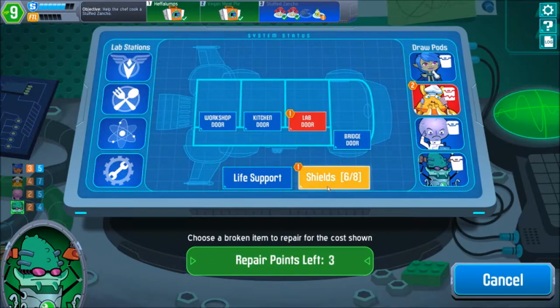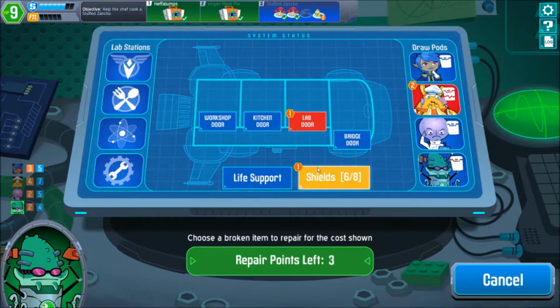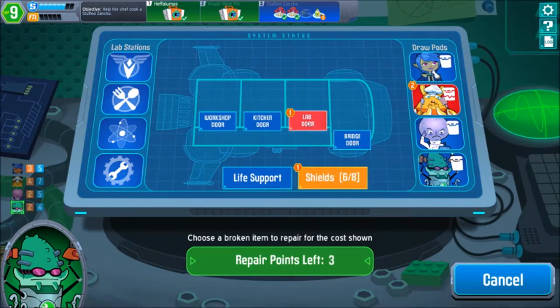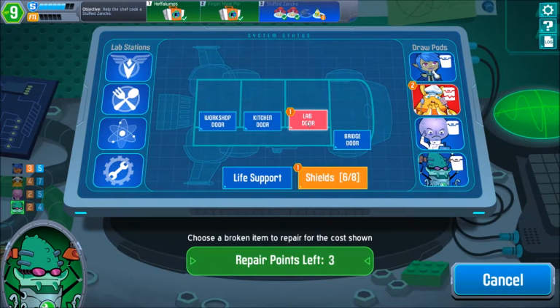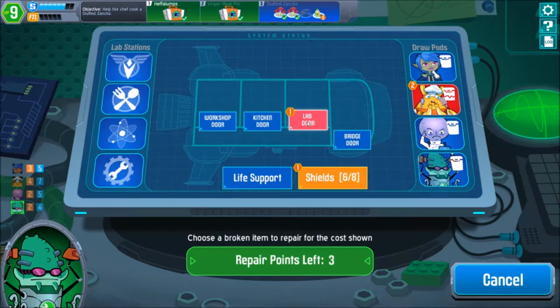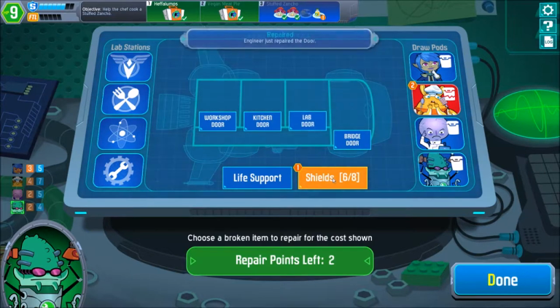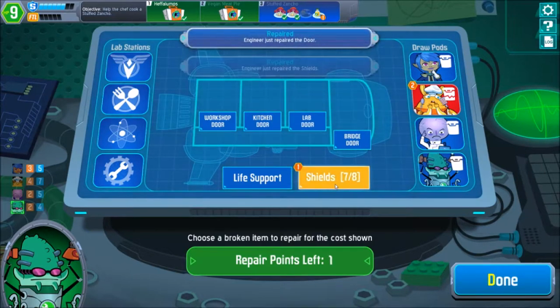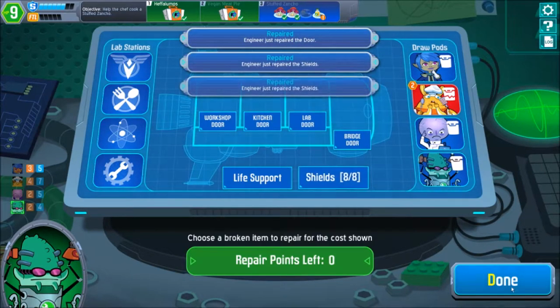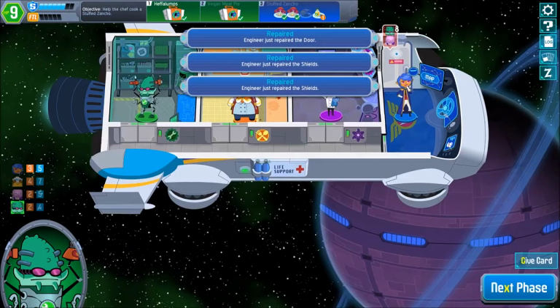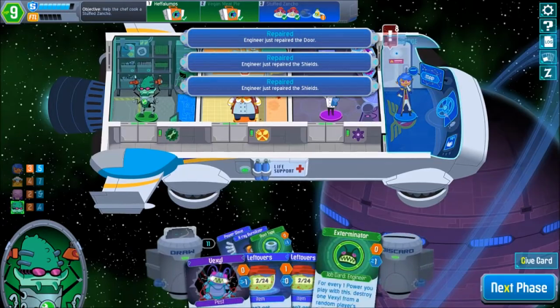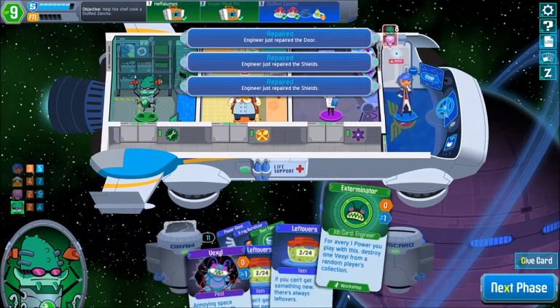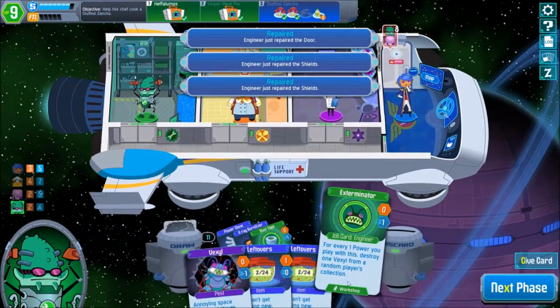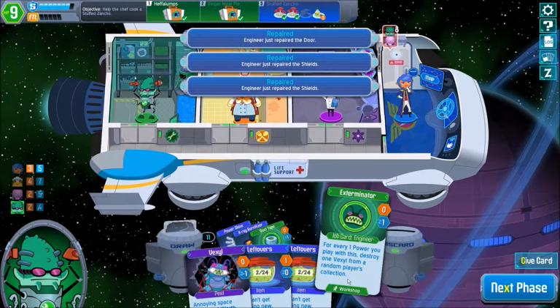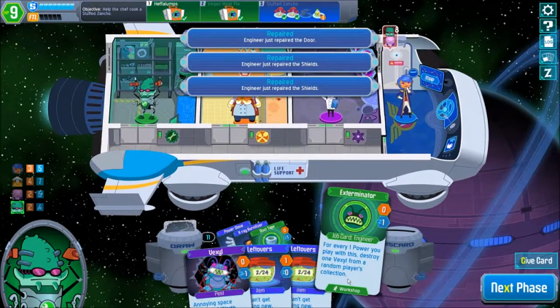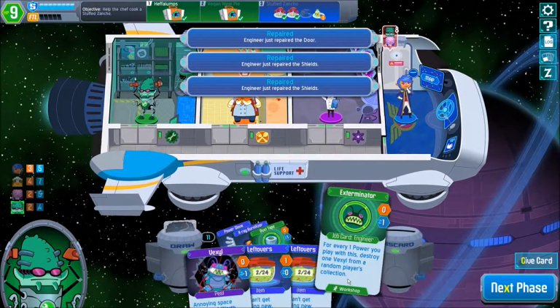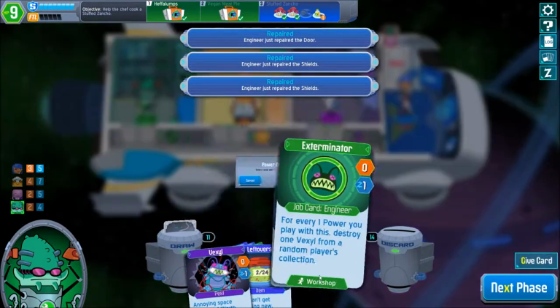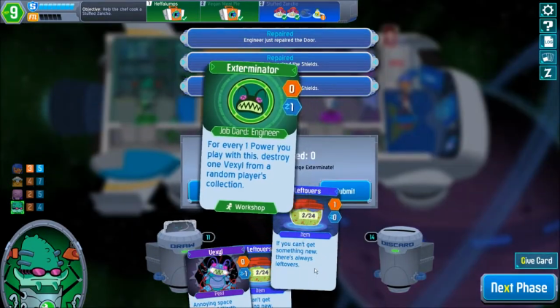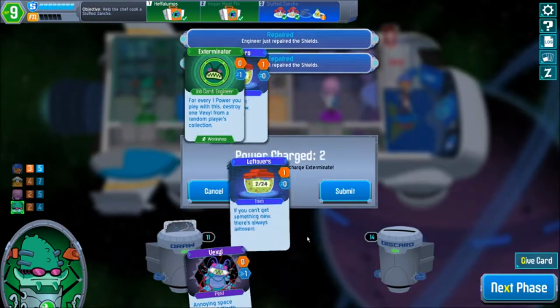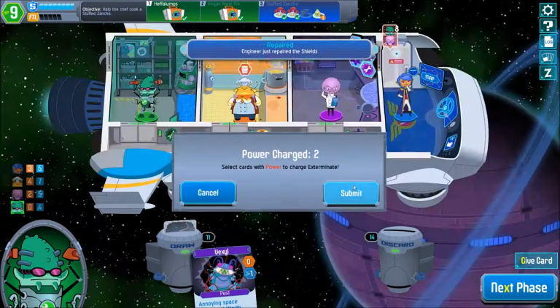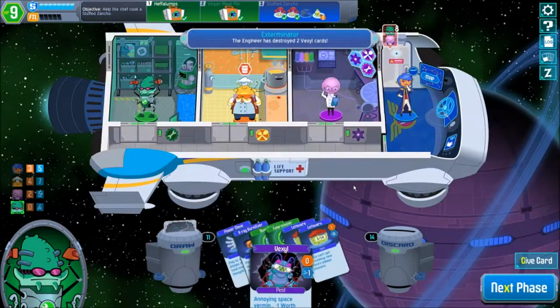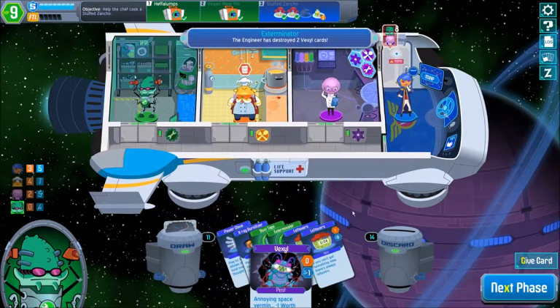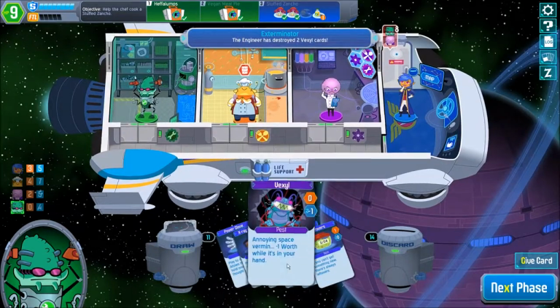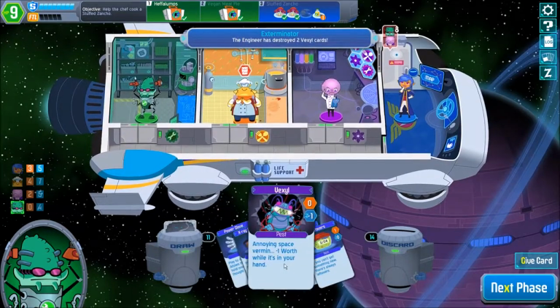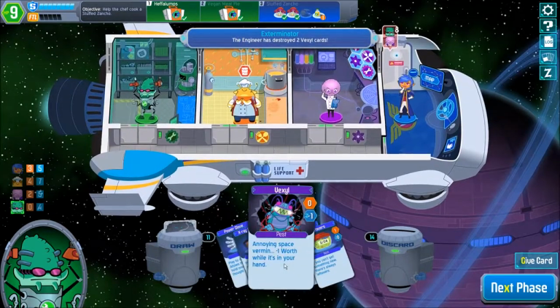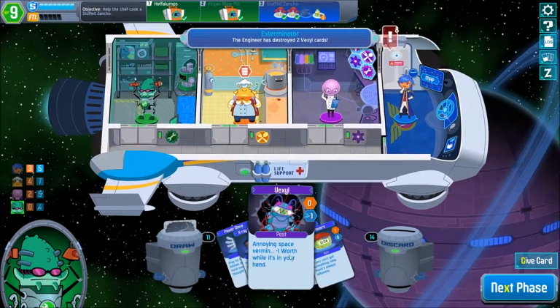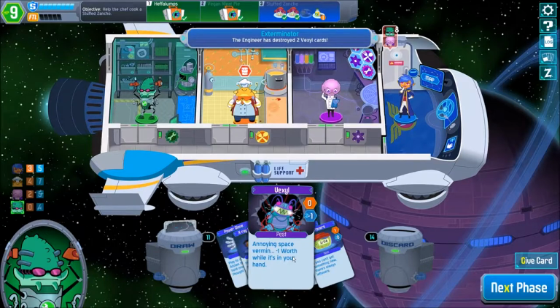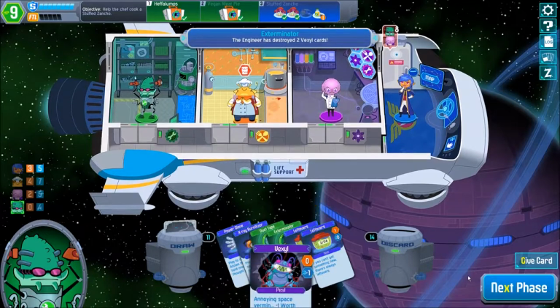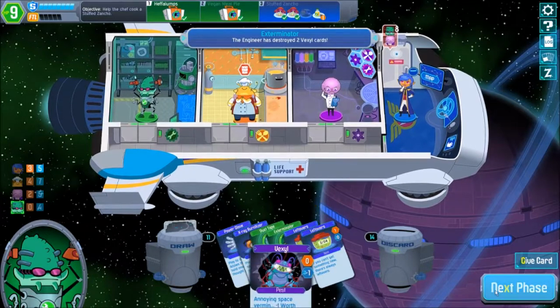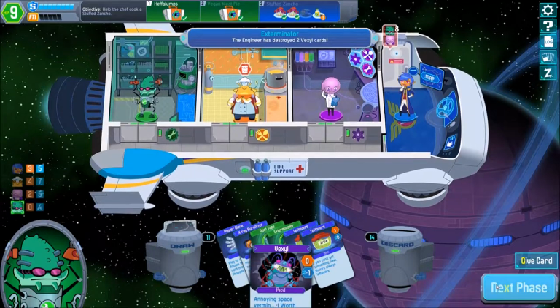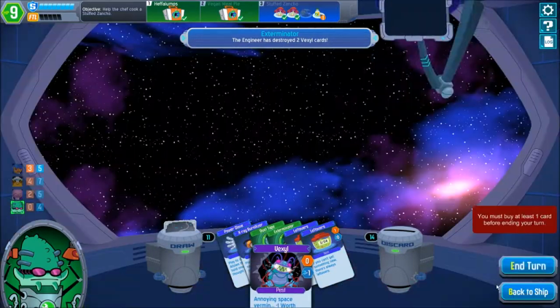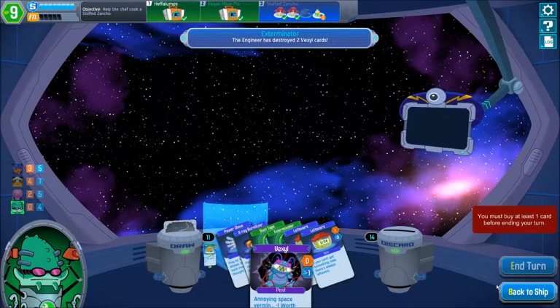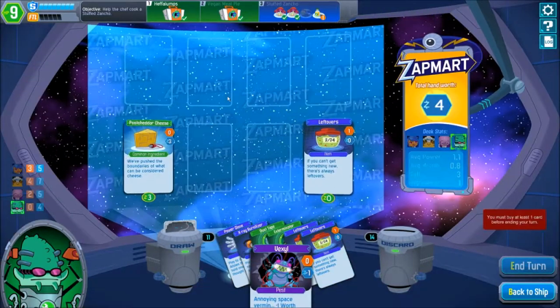We can right now fix the lab door and two shields. Don't really have too much interest in fixing the draw pocket, and let's destroy two Vexels. Not this one sadly, but sure. Next turn.